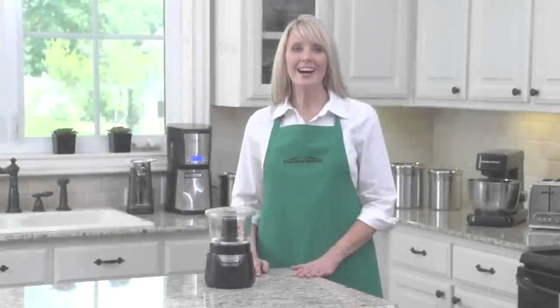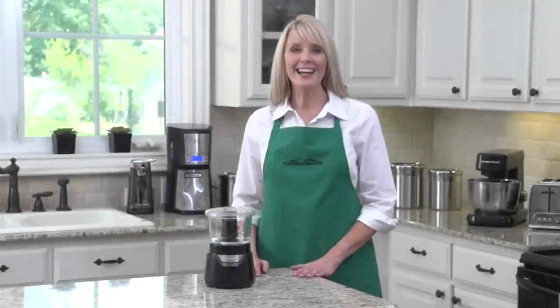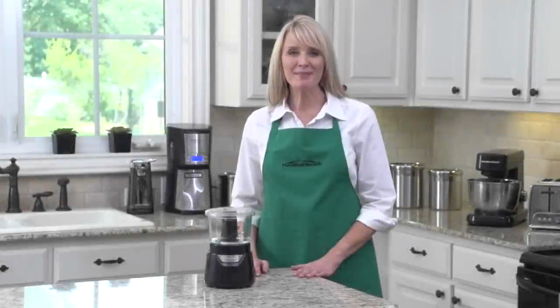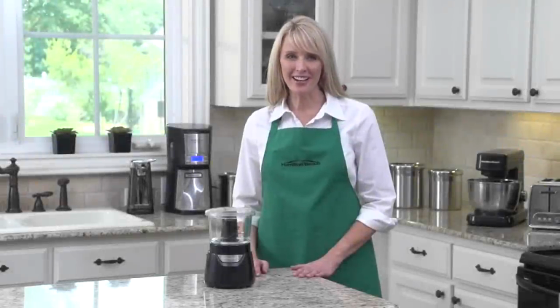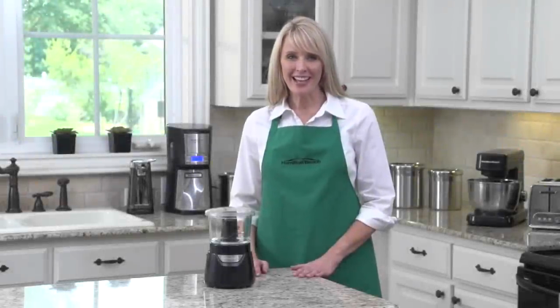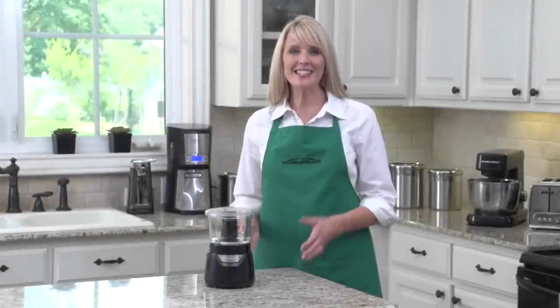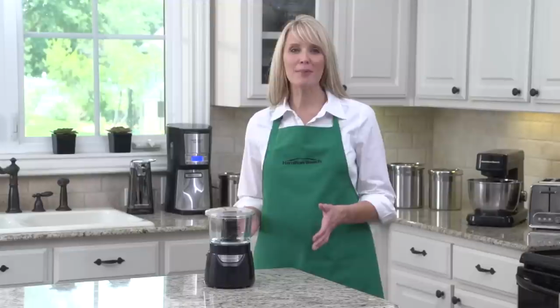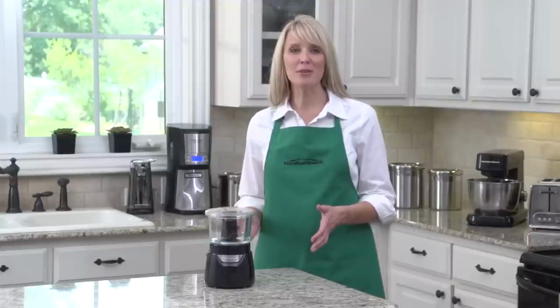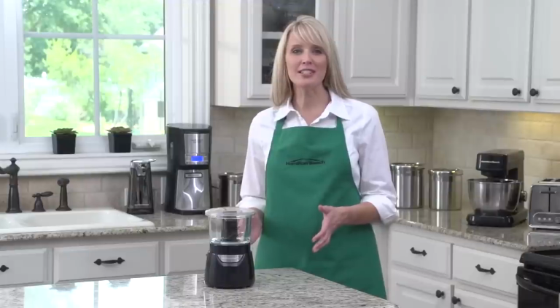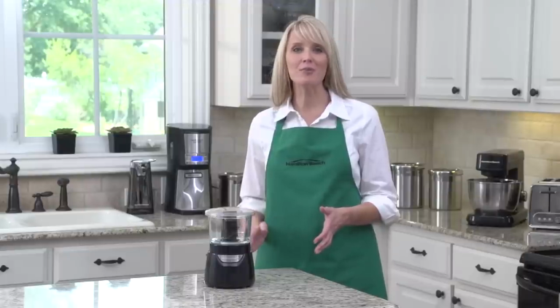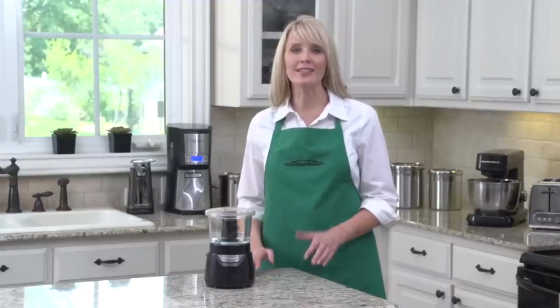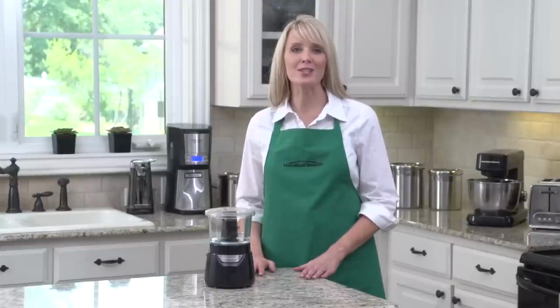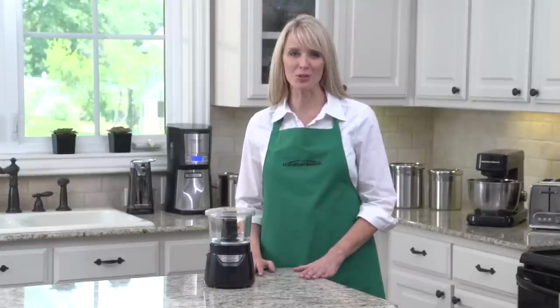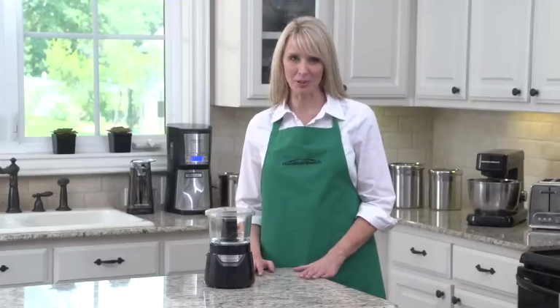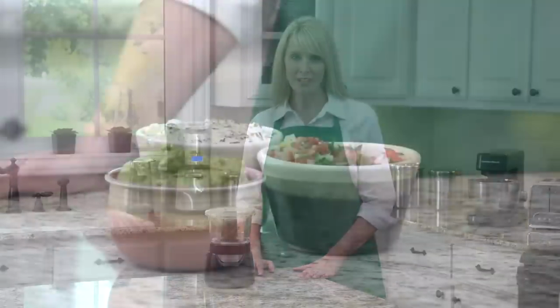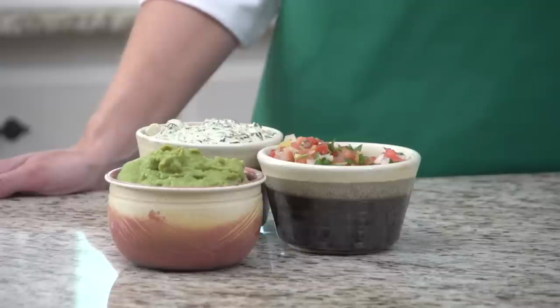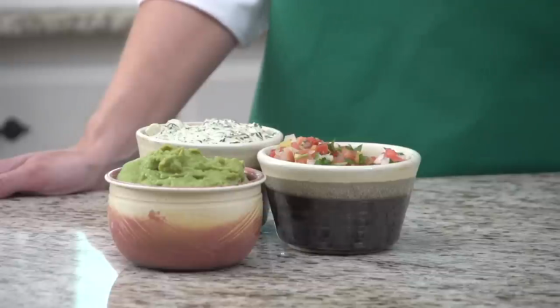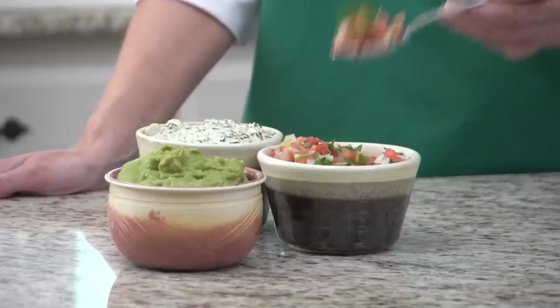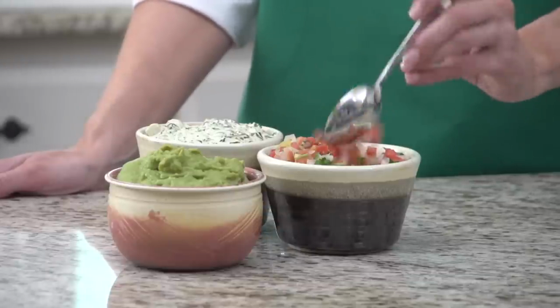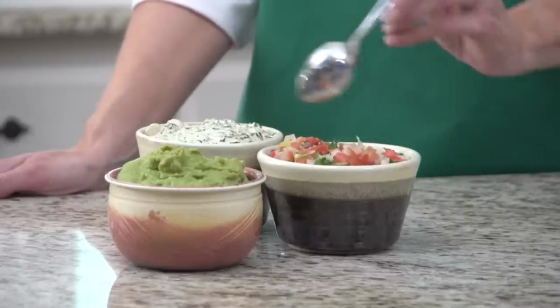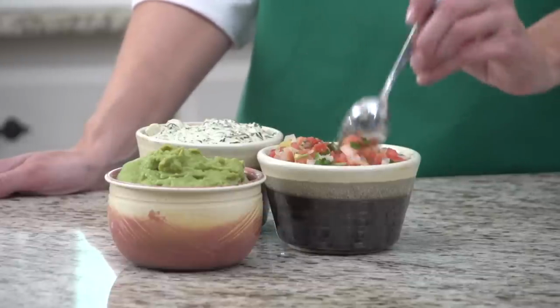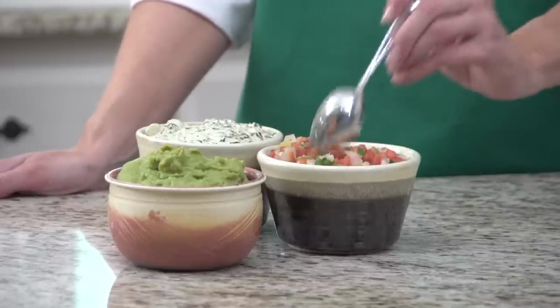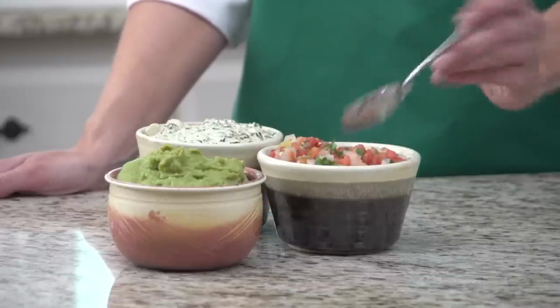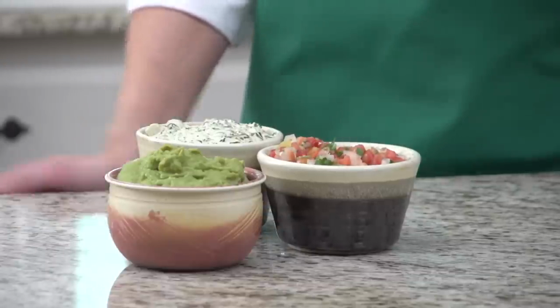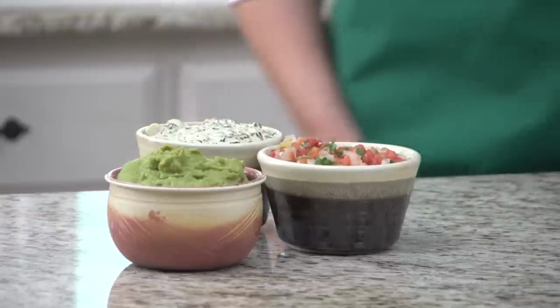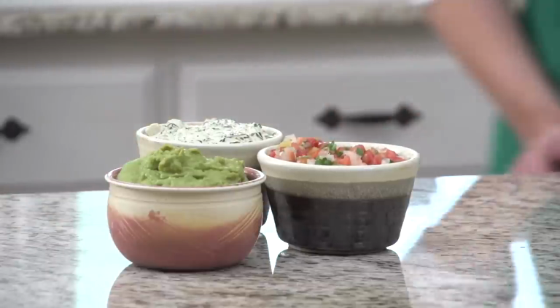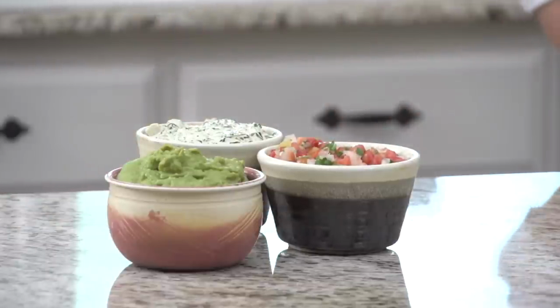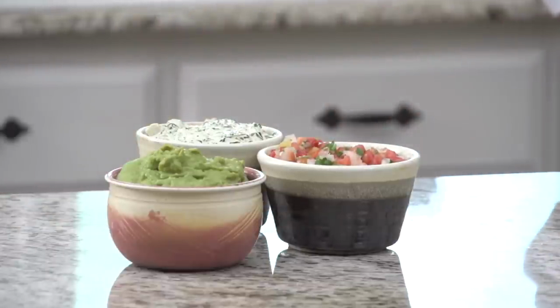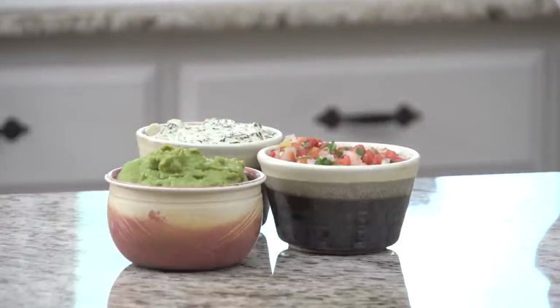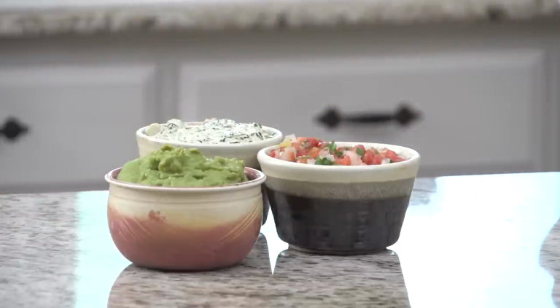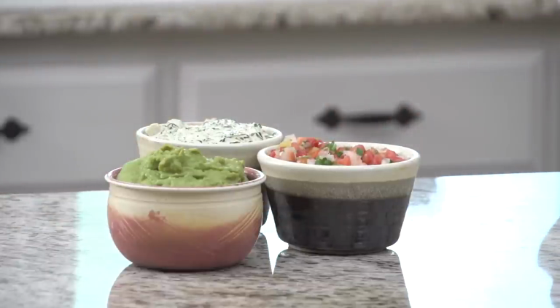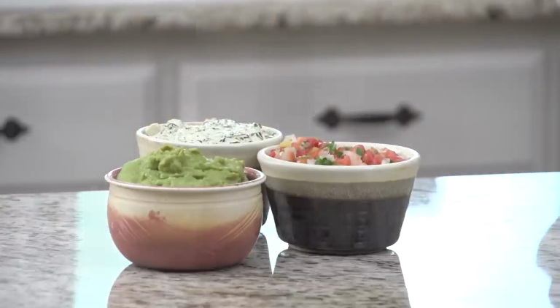Hi, I'm Kara, and this is the Hamilton Beach Stack and Press Glass Bowl Chopper. Whether you're chopping vegetables or making pico de gallo, relishes, dips, or spreads, this is the food chopper for you.